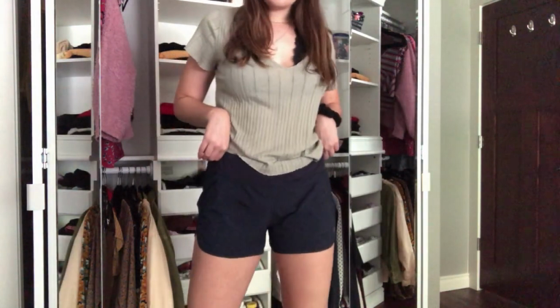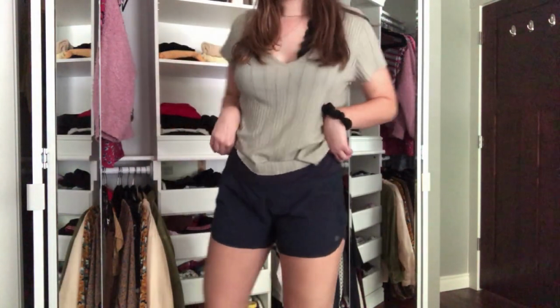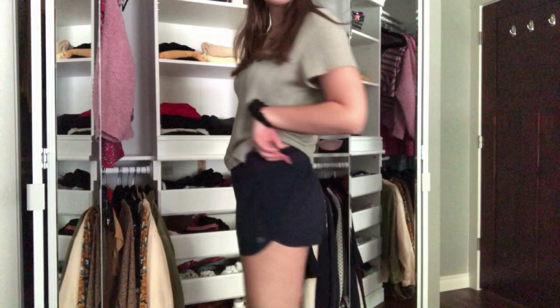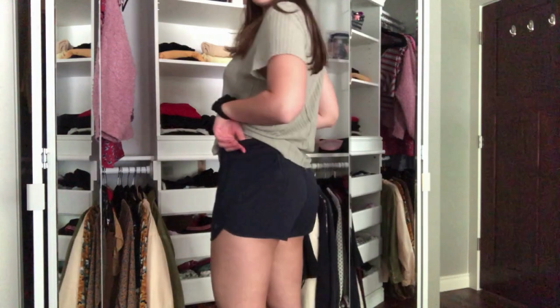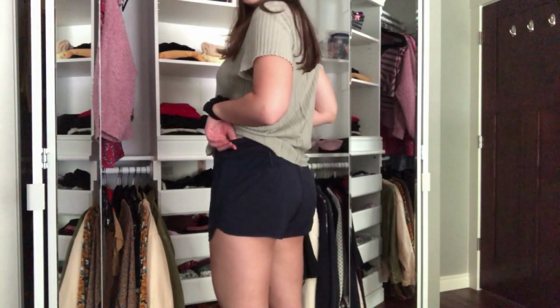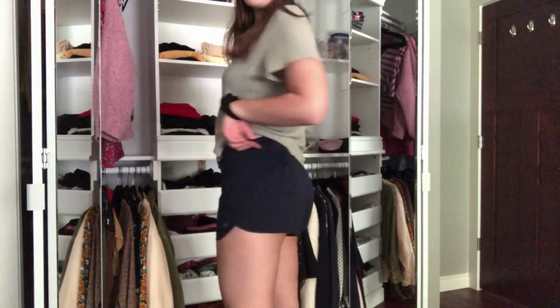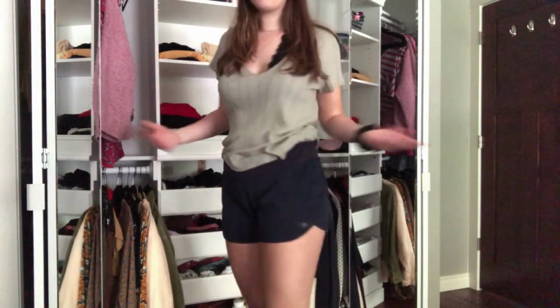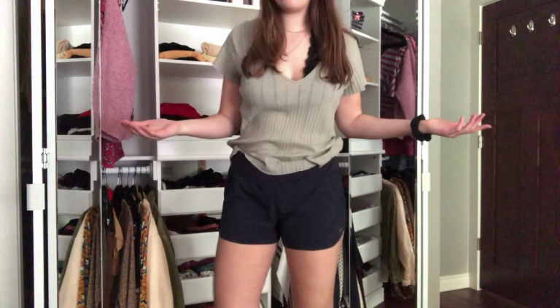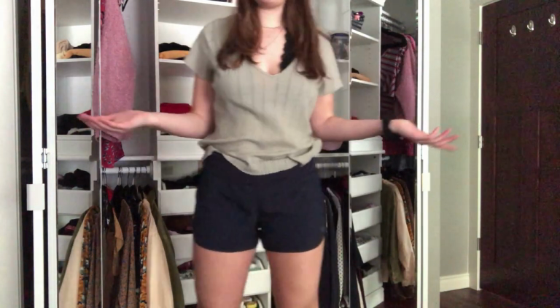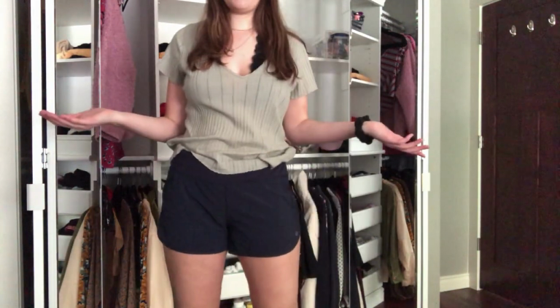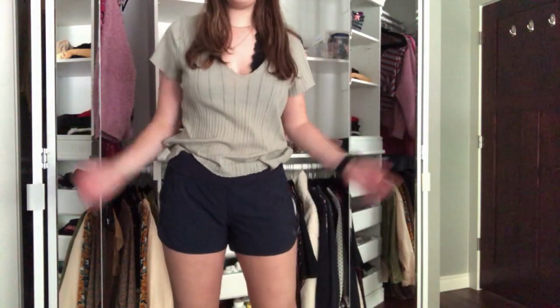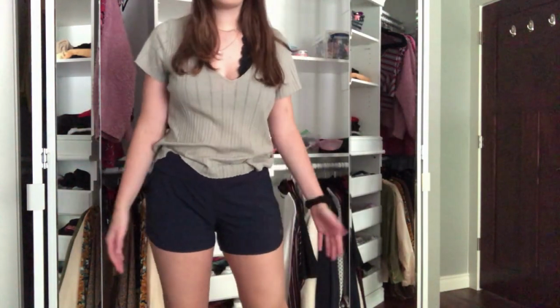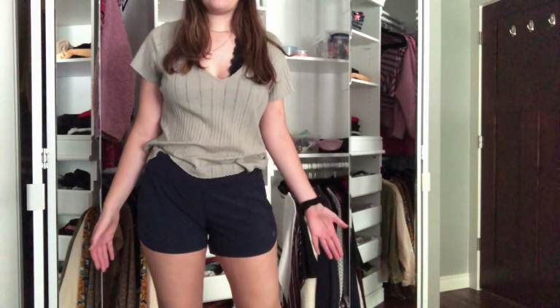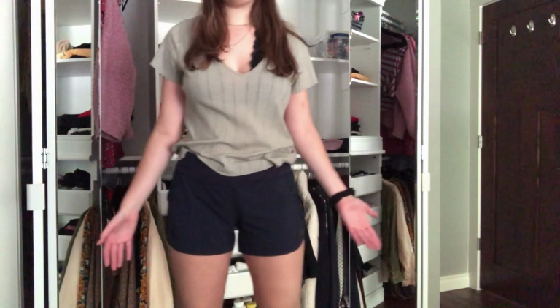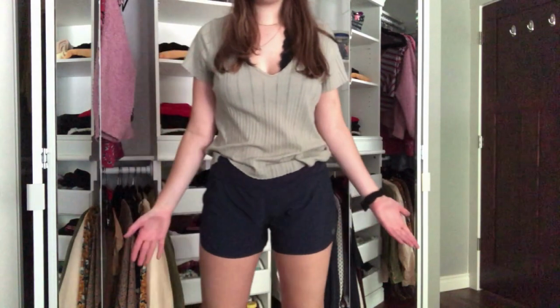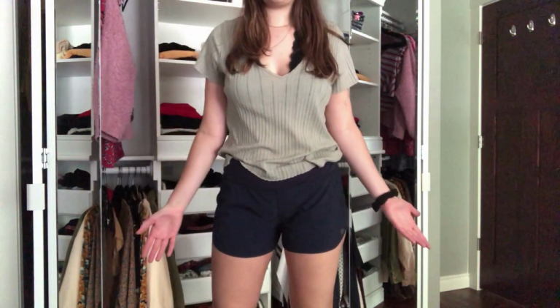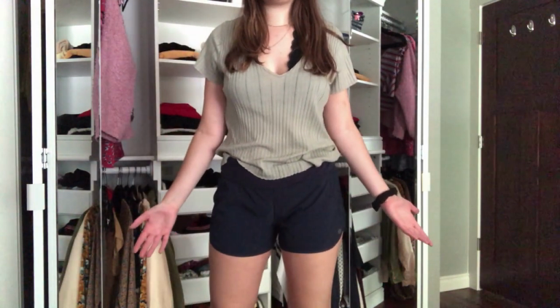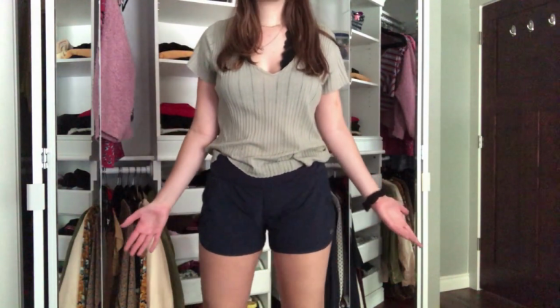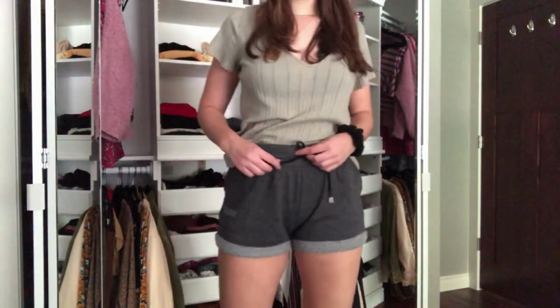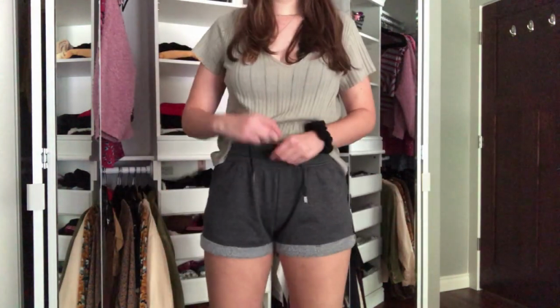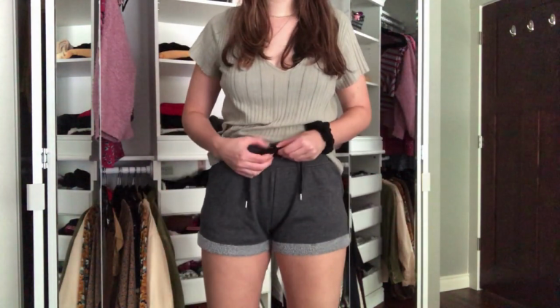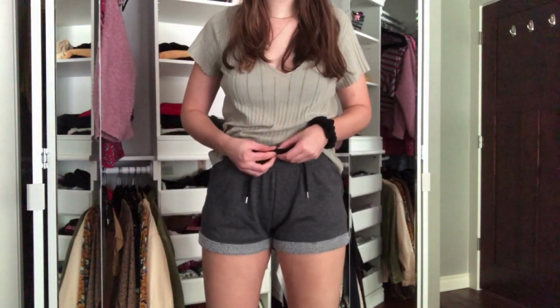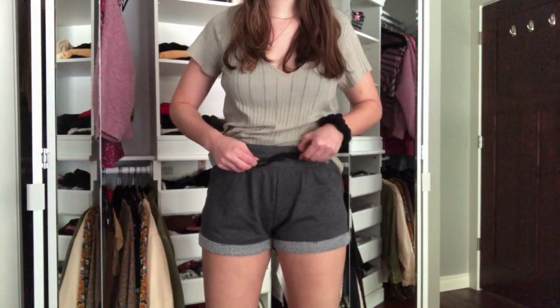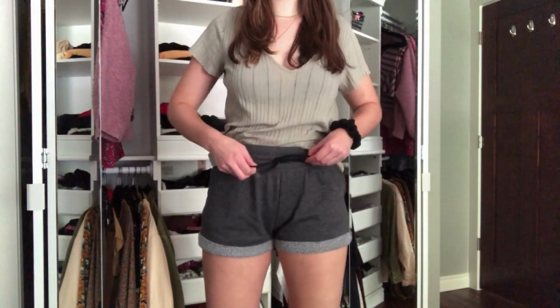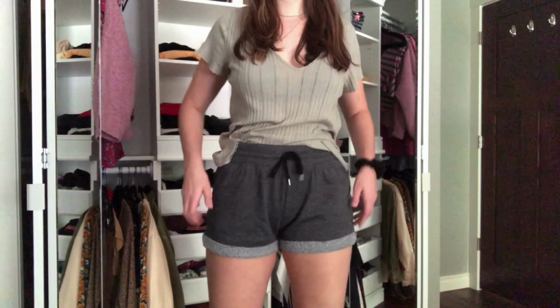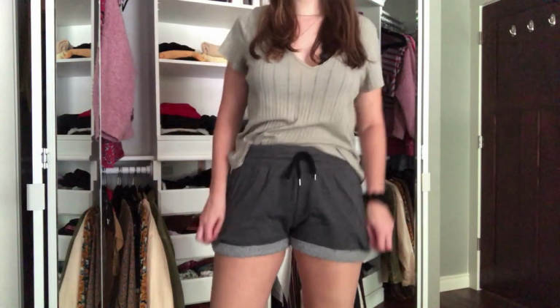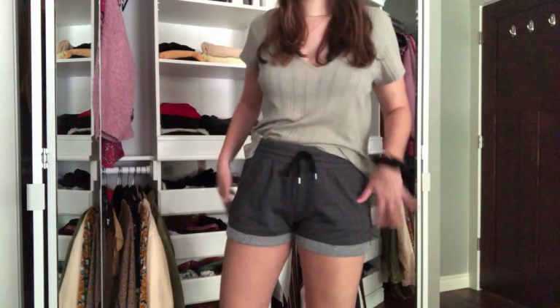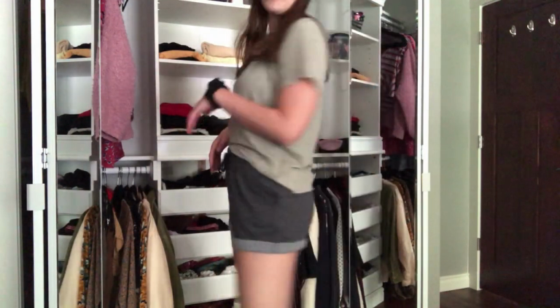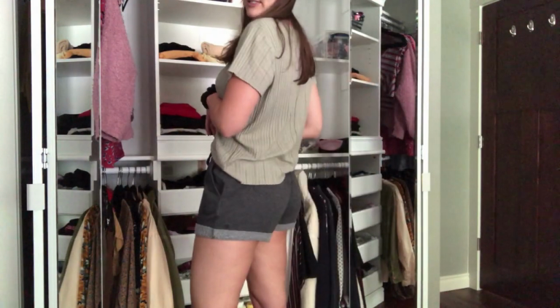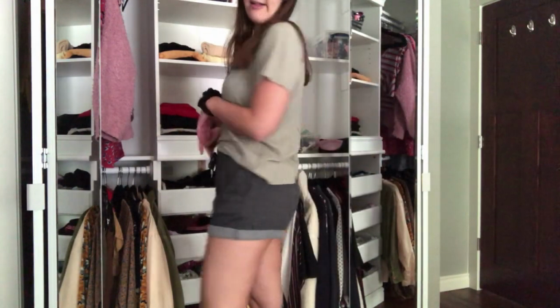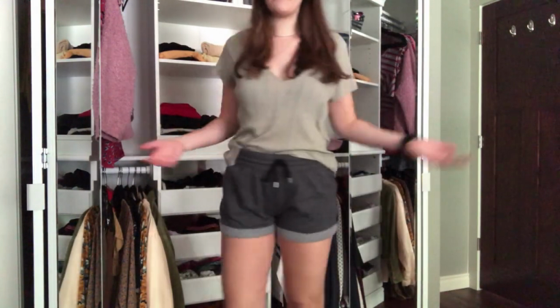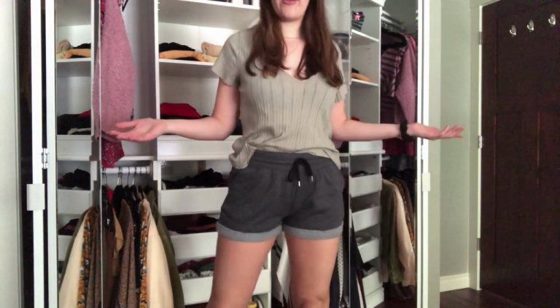I have these navy blue ones from Athleta, which work great for sleeping, working out, or just walking around in a country when you don't want to be super hot. And then I have these dark gray terrycloth shorts — super versatile, go with everything.